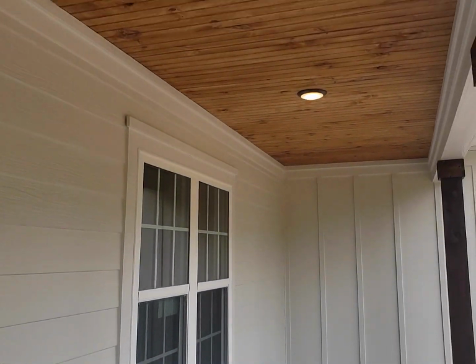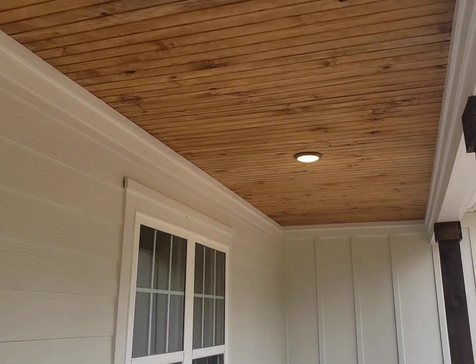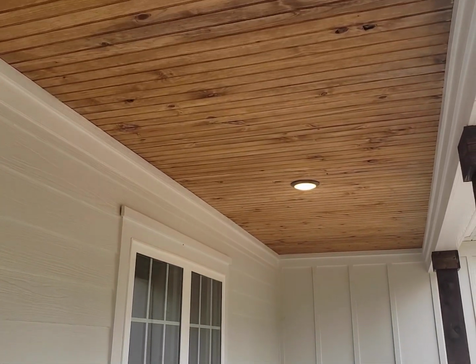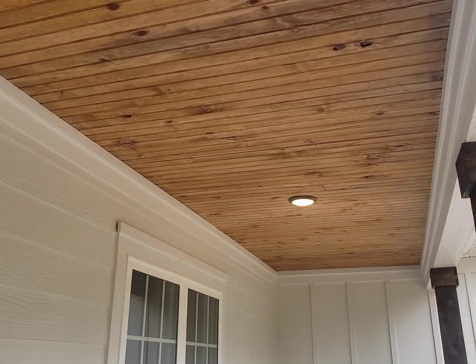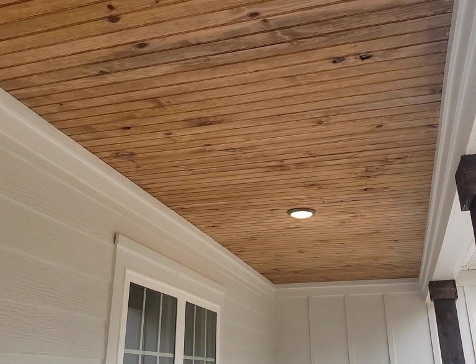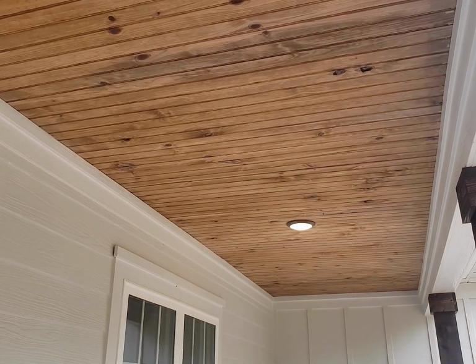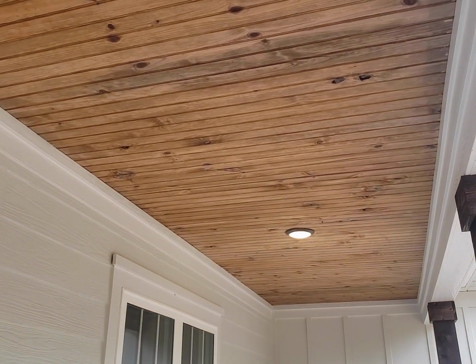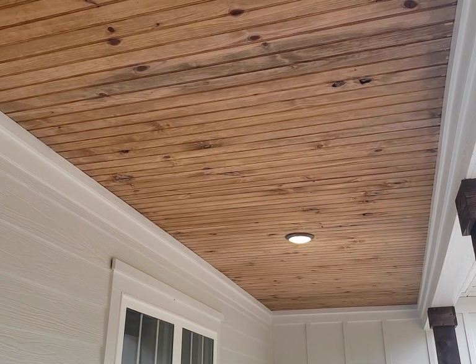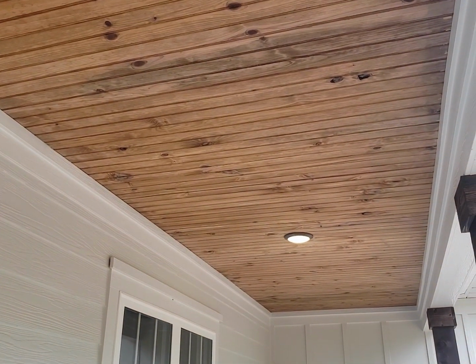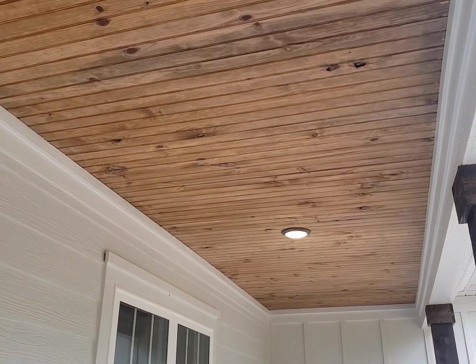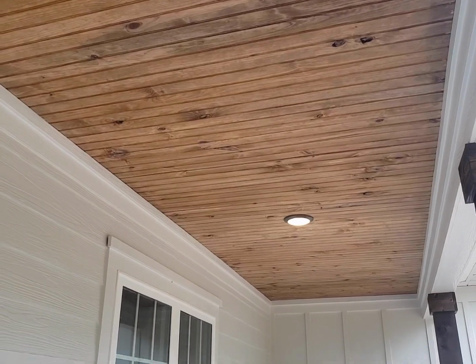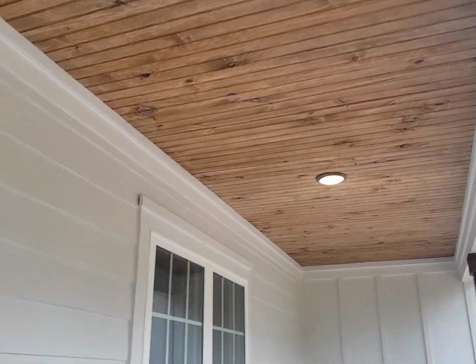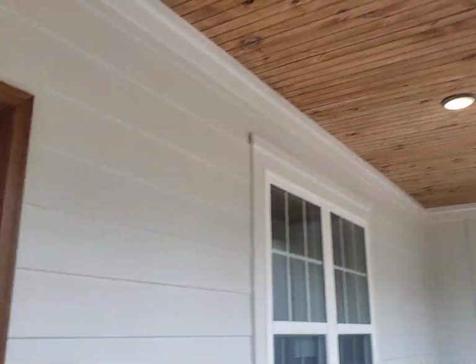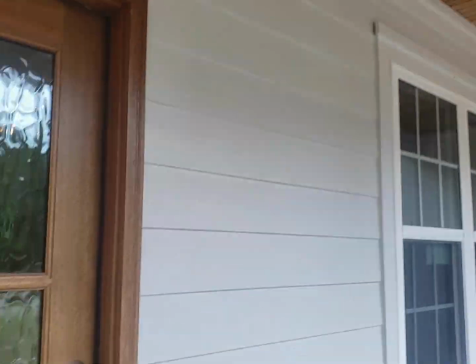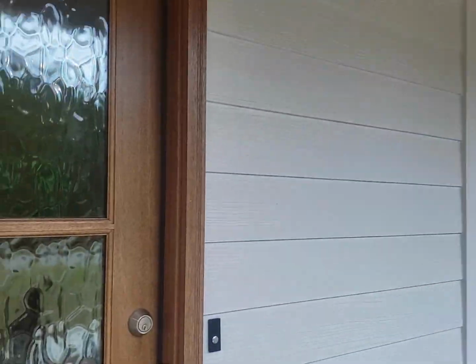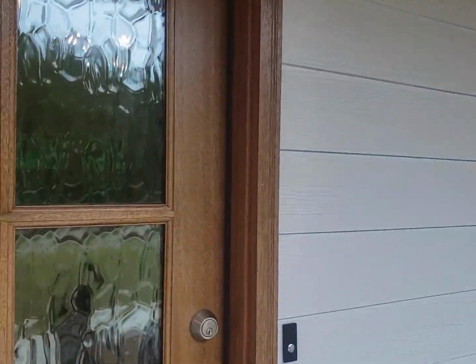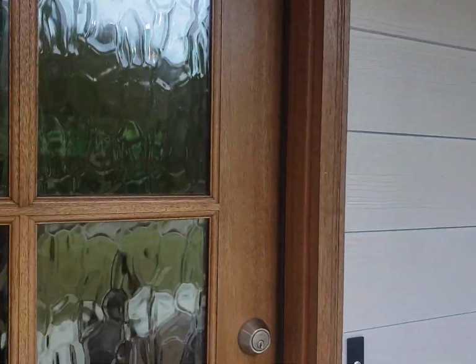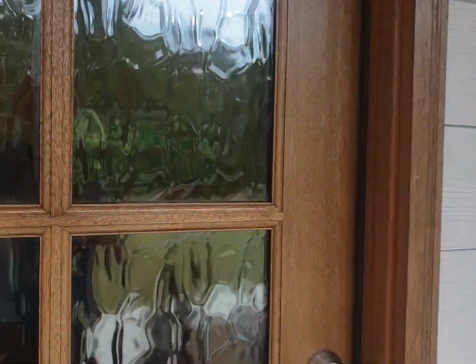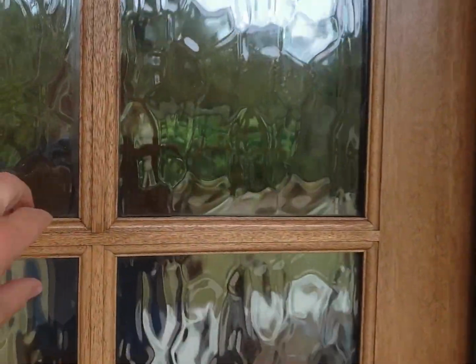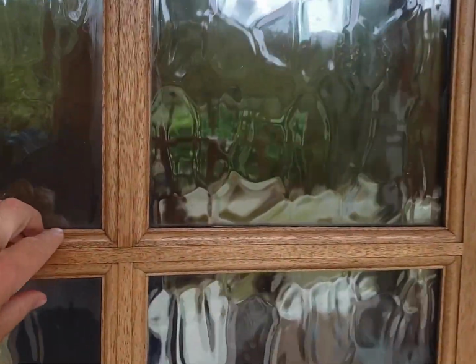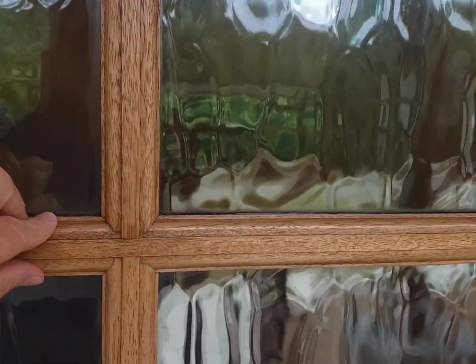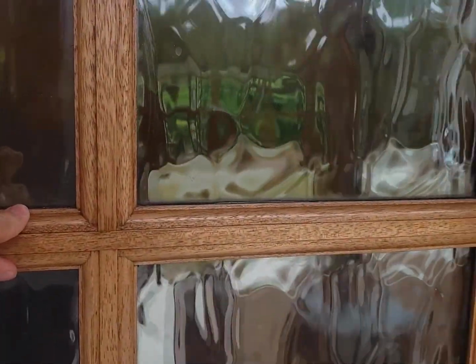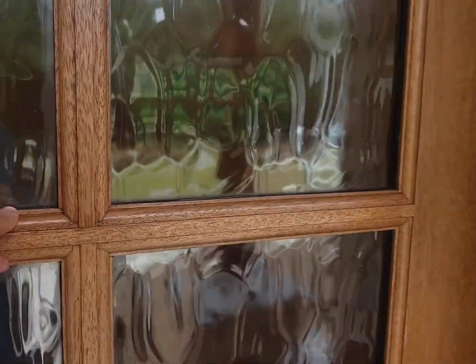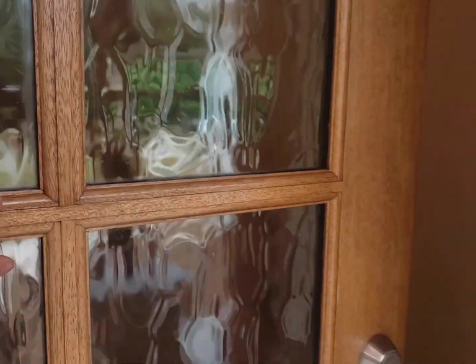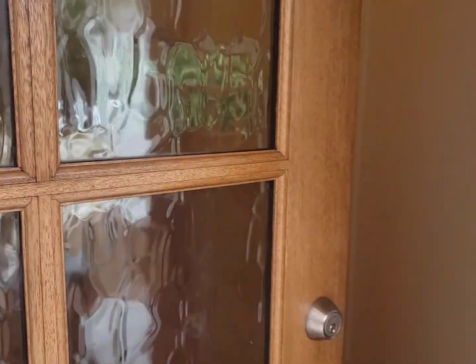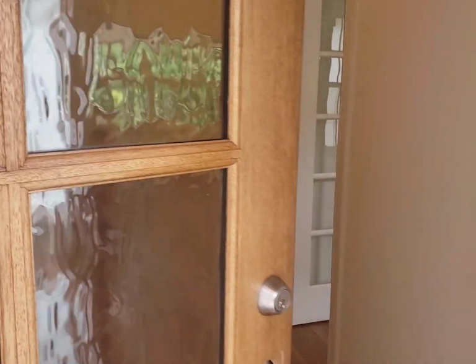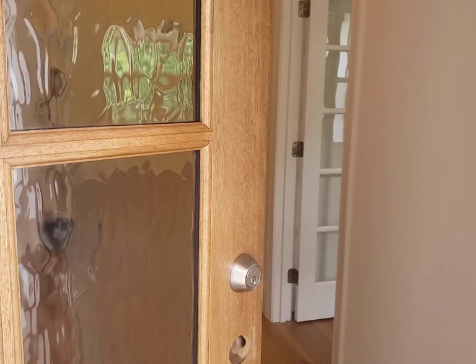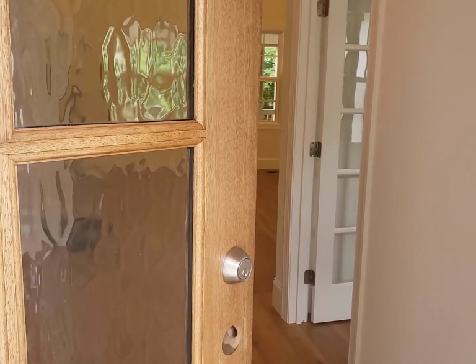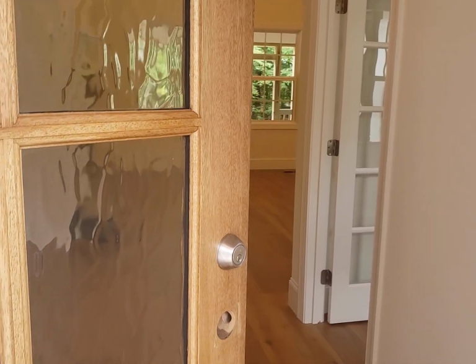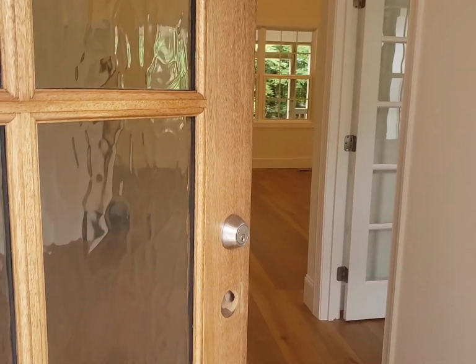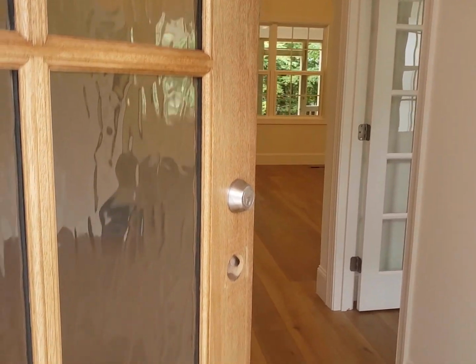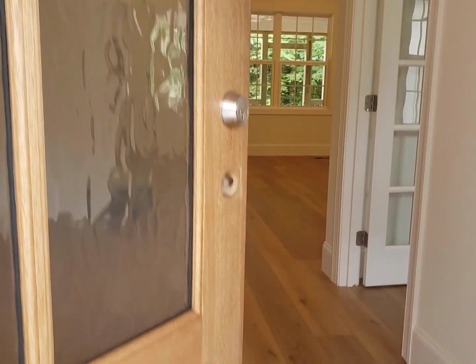We've got two can lights in the front porch — it's a great sitting porch — and we've got our knotty pine stained tongue-and-groove ceiling. Let's go take a look inside.